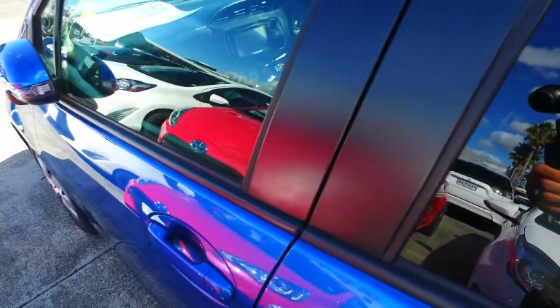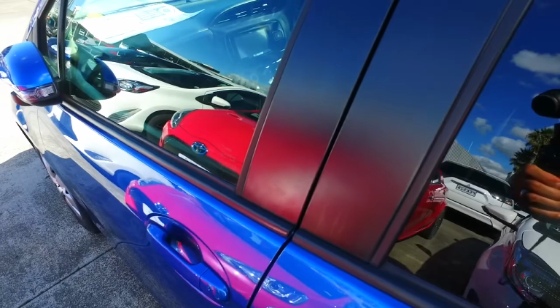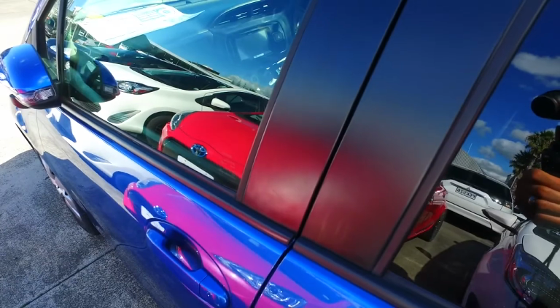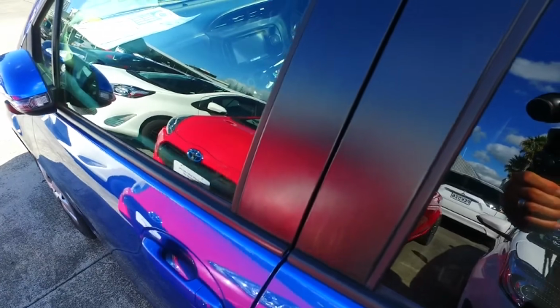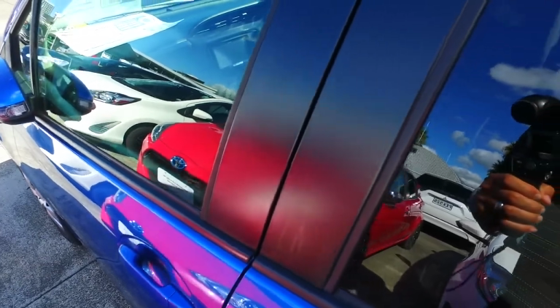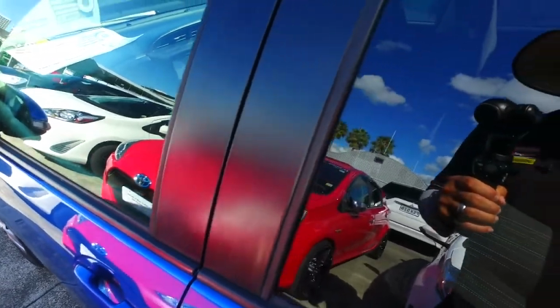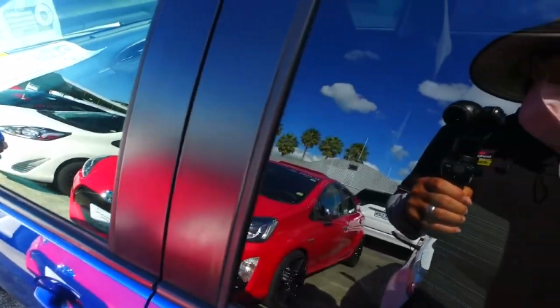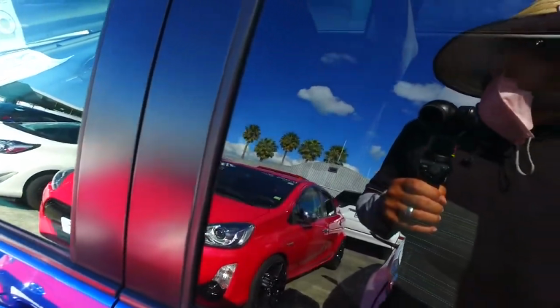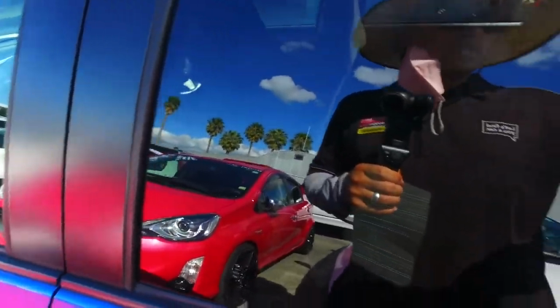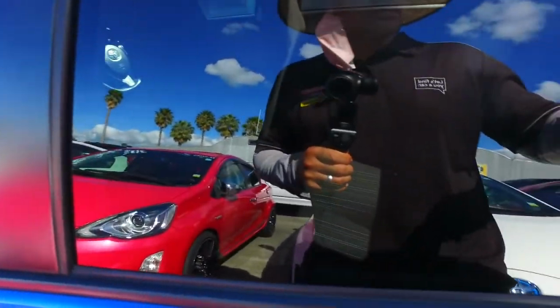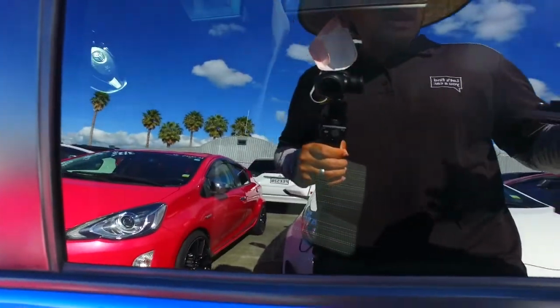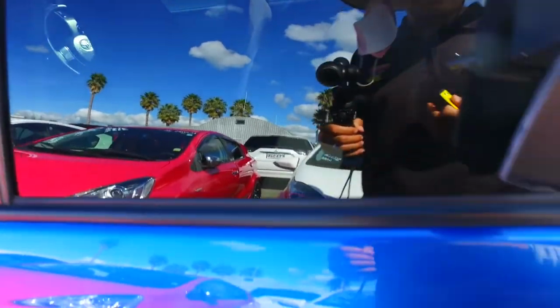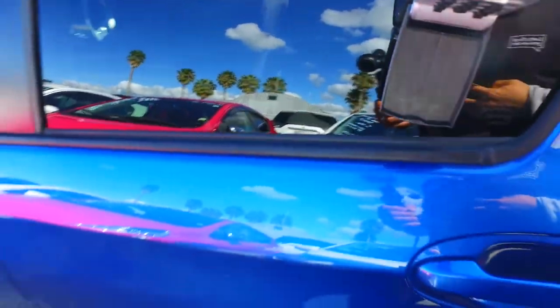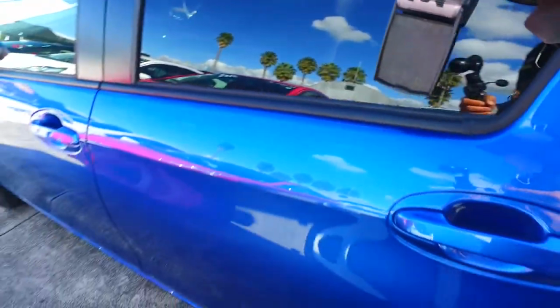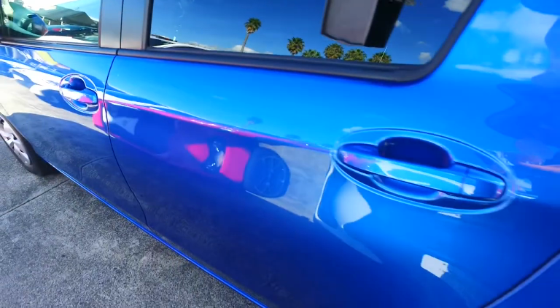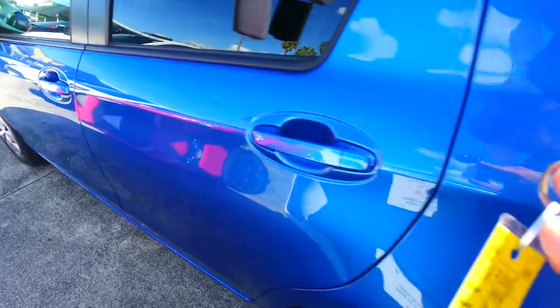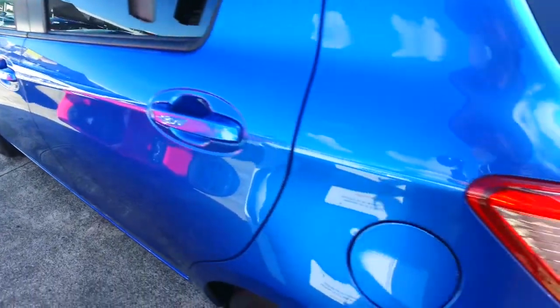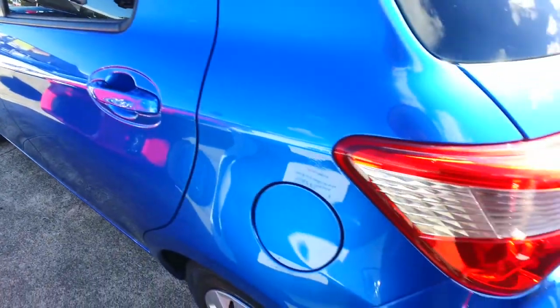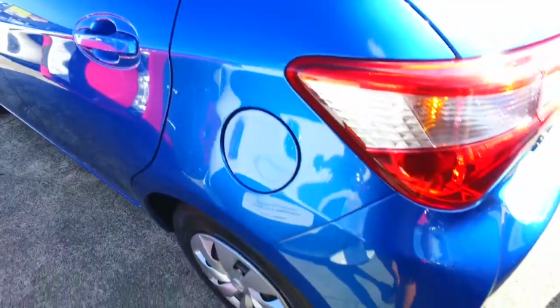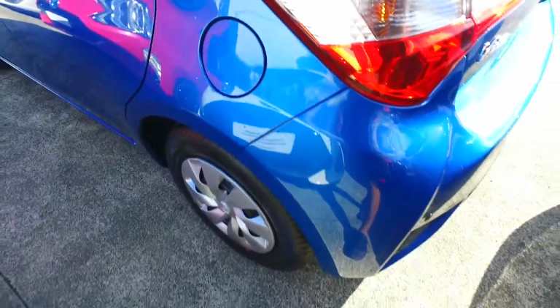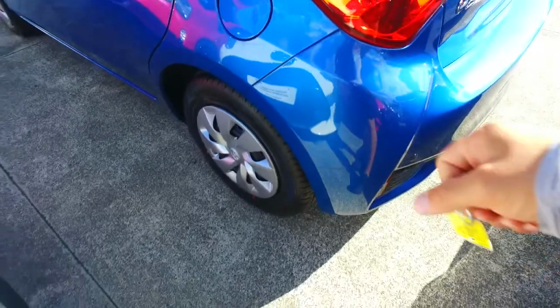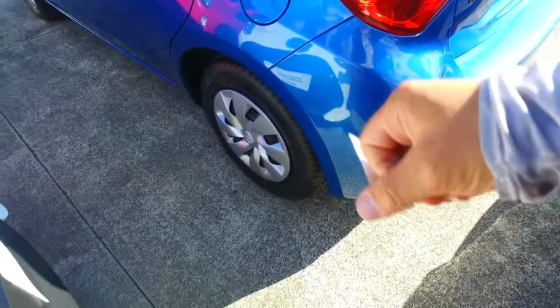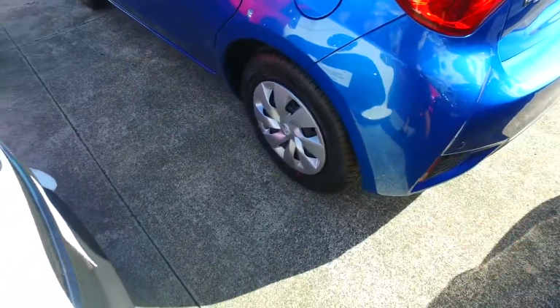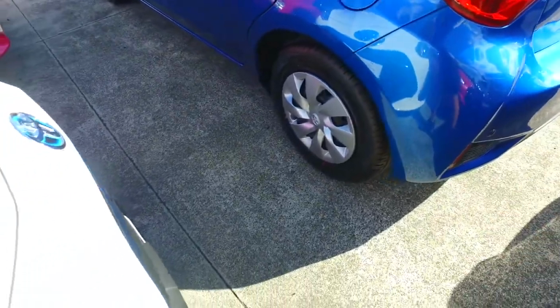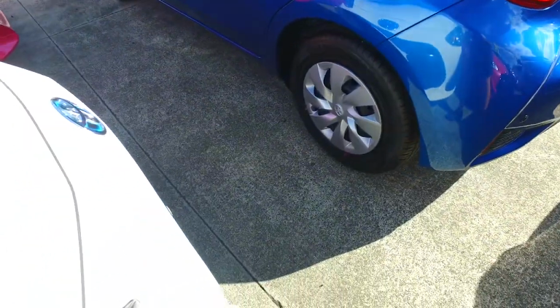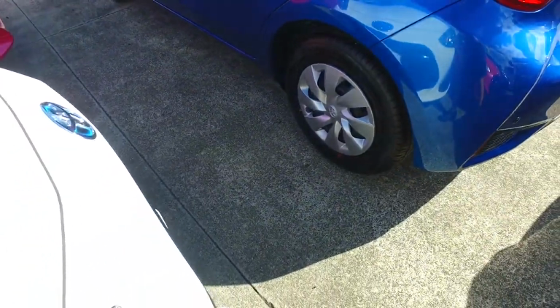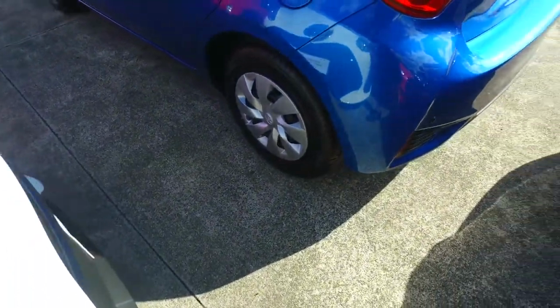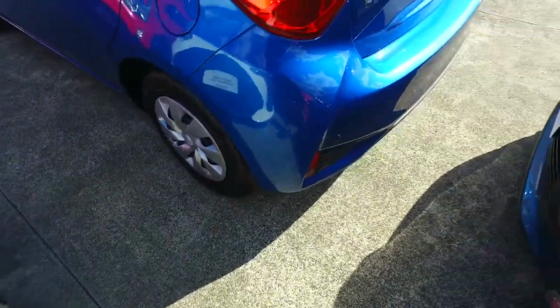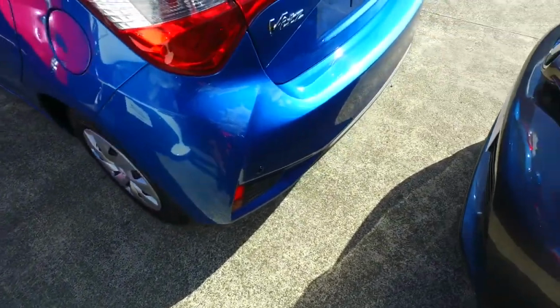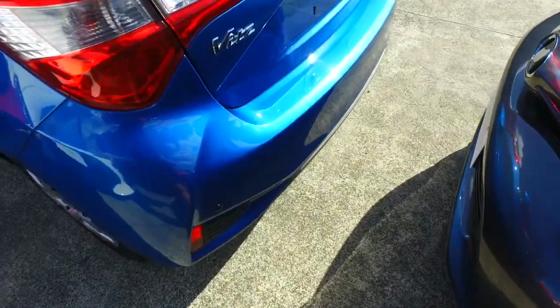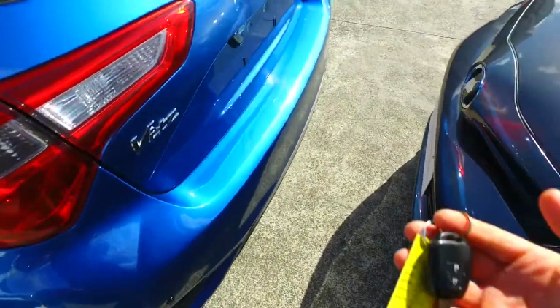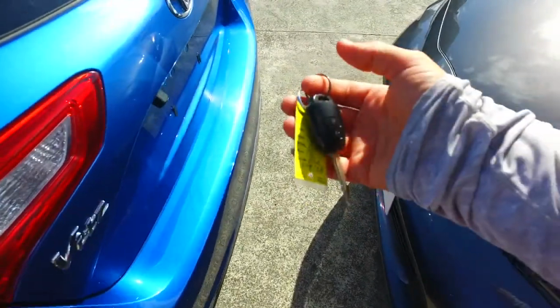I've been selling cars here for 38 years and we do sell over a couple of hundred vehicles a month, so we can definitely look after you. Looks like you've got brand new tyres on all four corners as well.